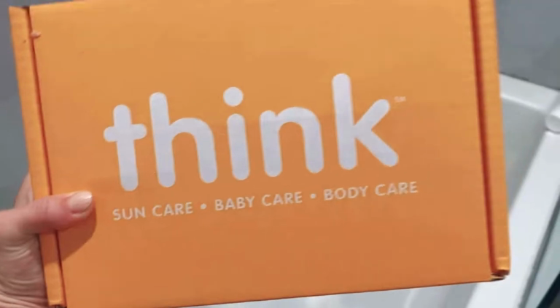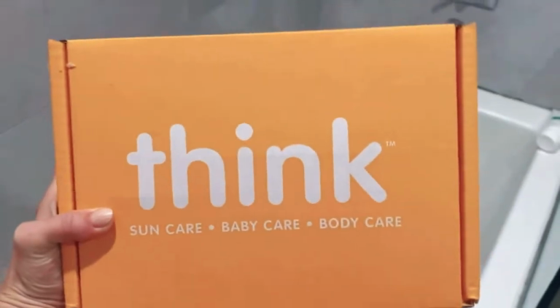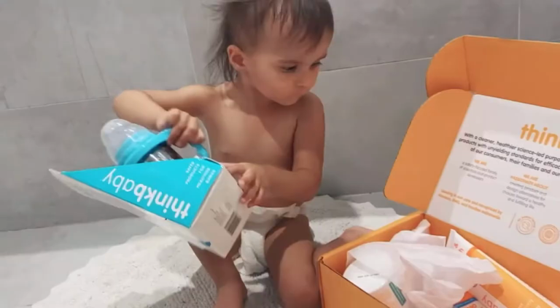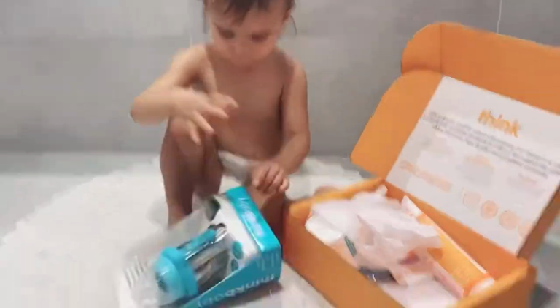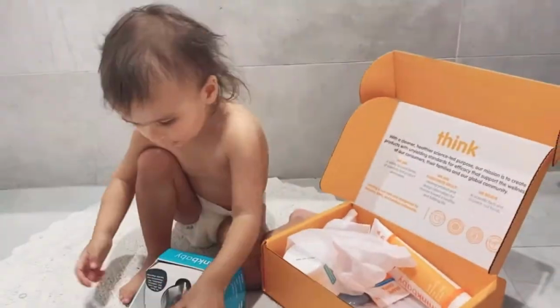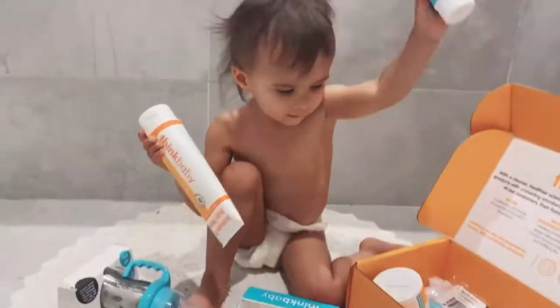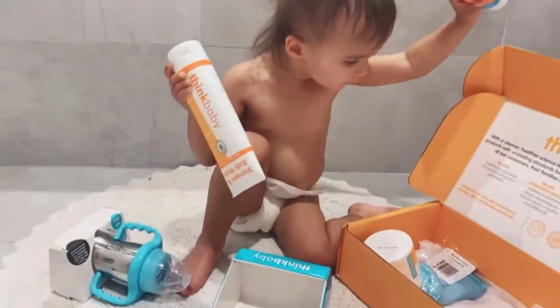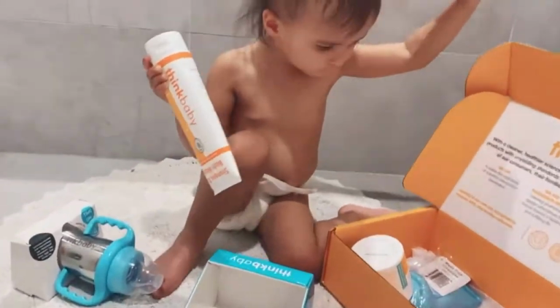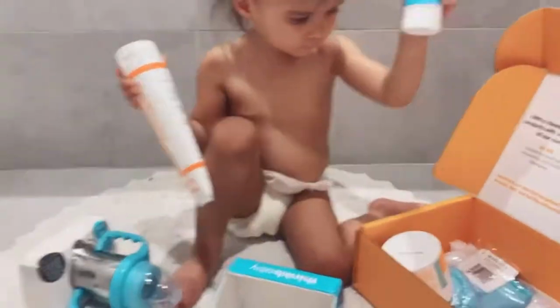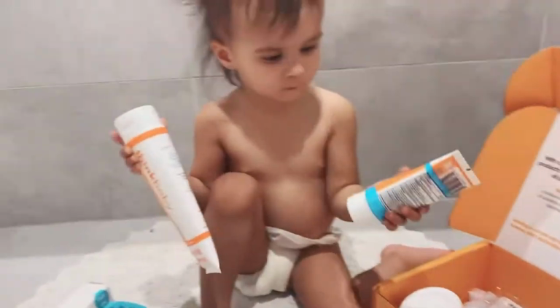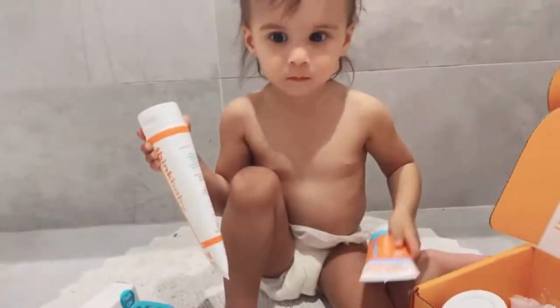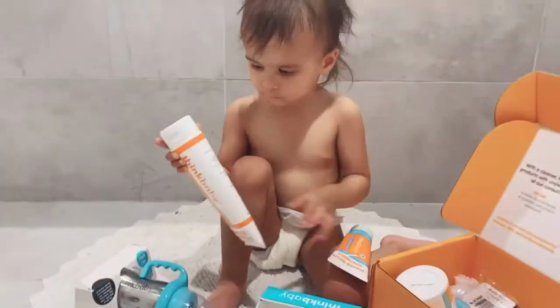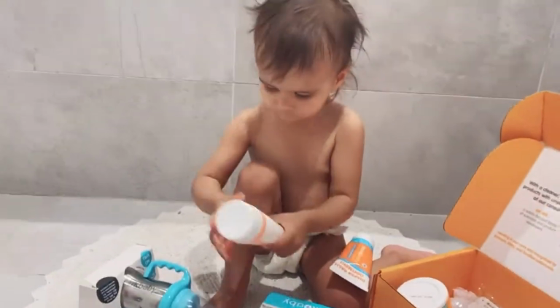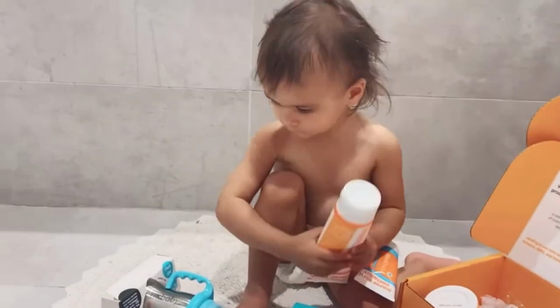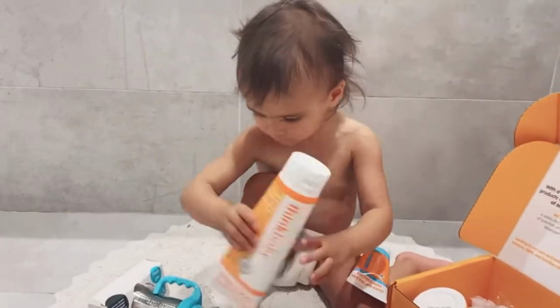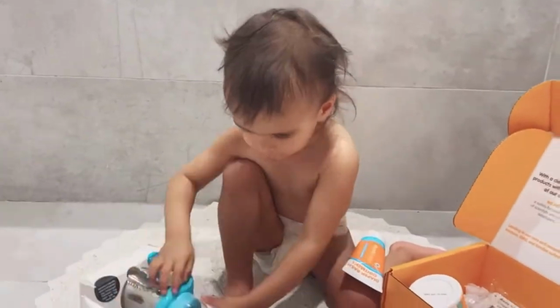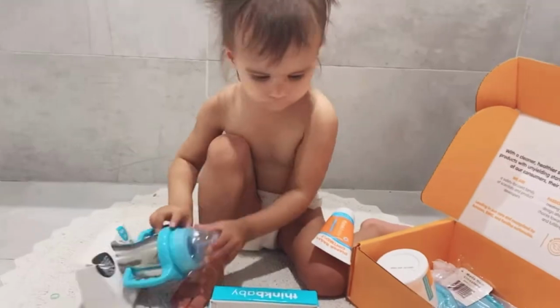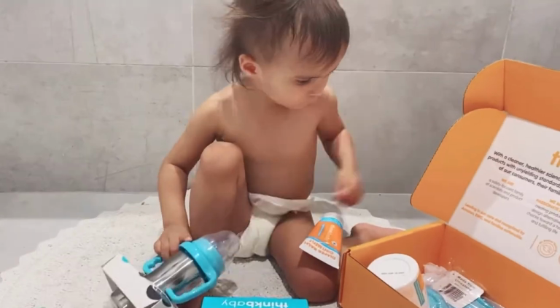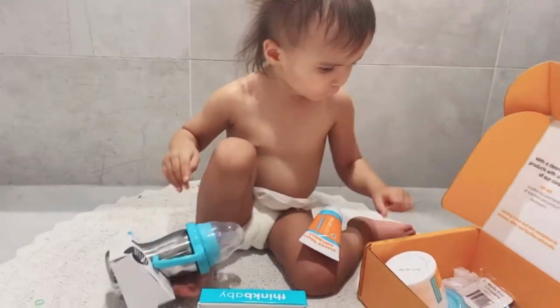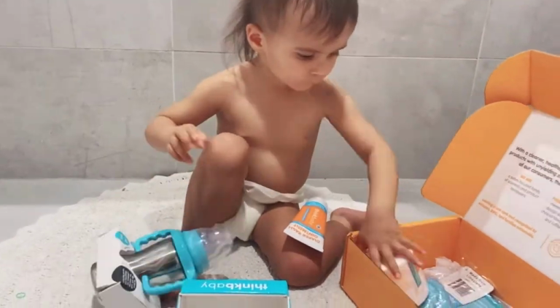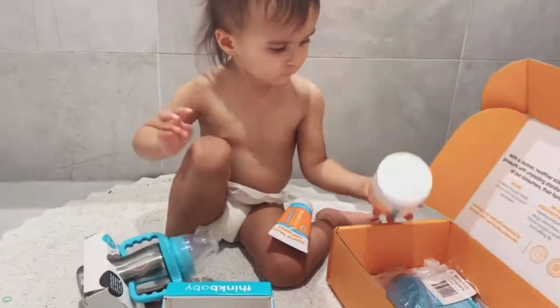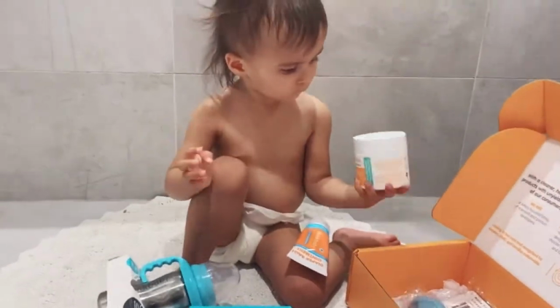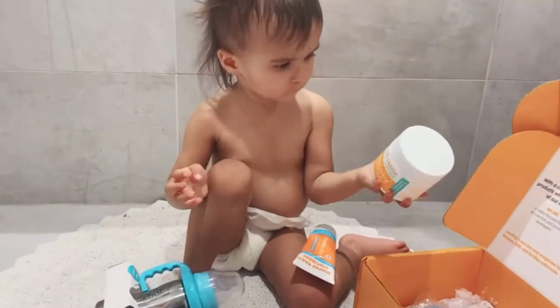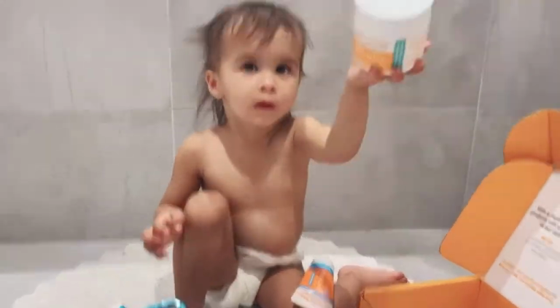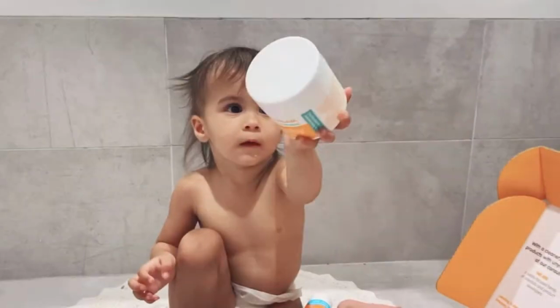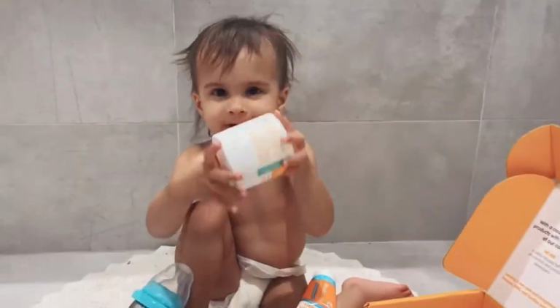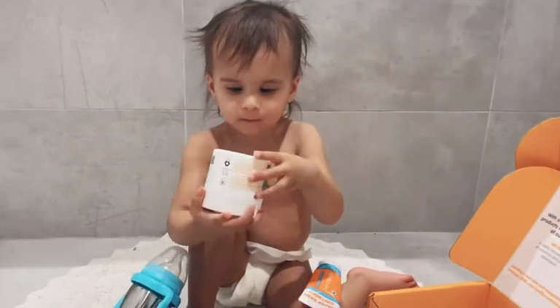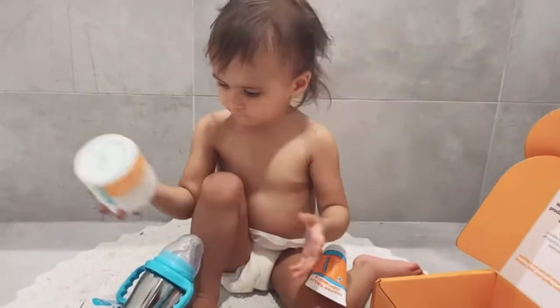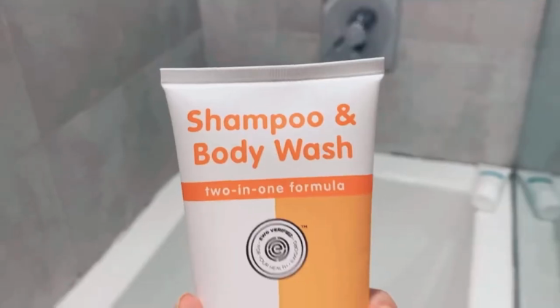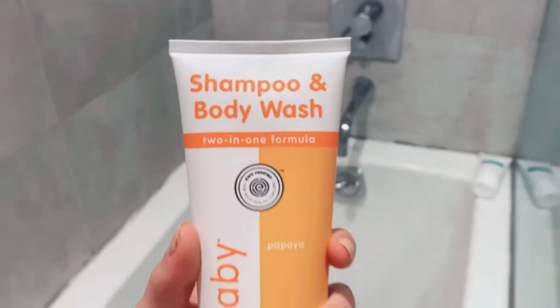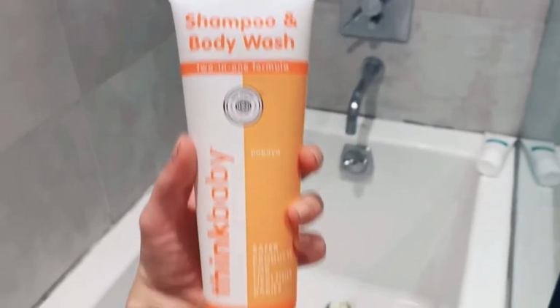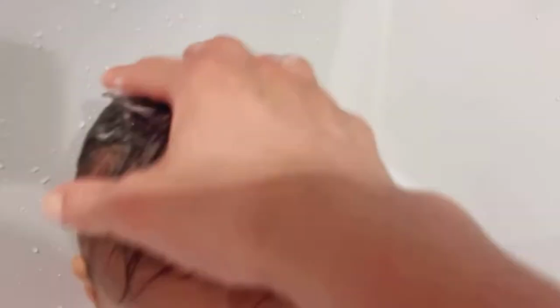We just got our Think Baby goodies in the mail and we are already in love. This newborn safety essential kit comes with a diaper rash ointment, an awesome steel baby bottle, a two-in-one shampoo body wash, just to name a few.